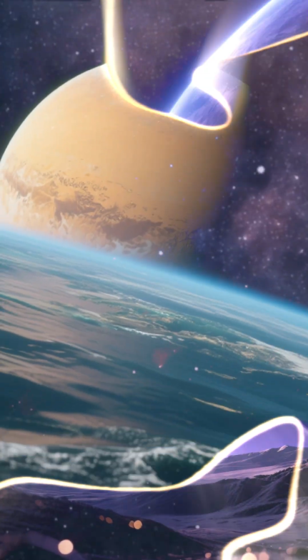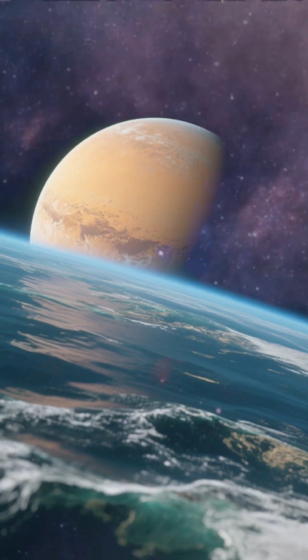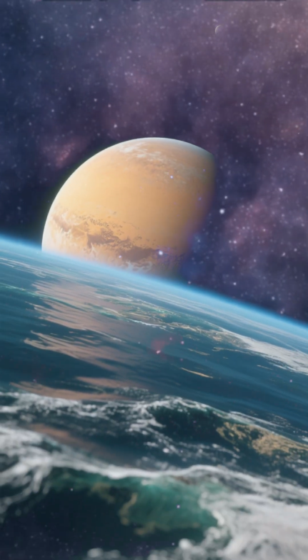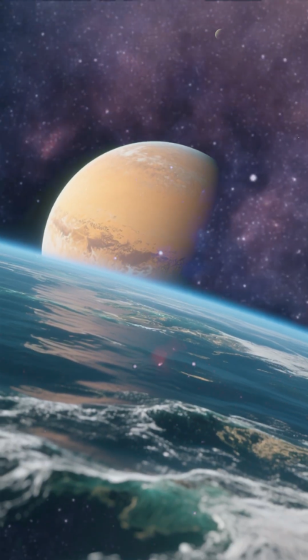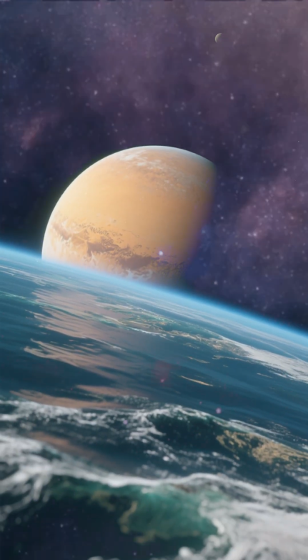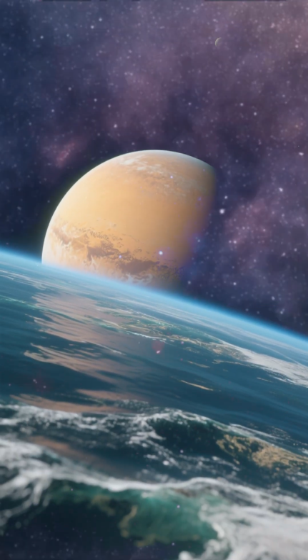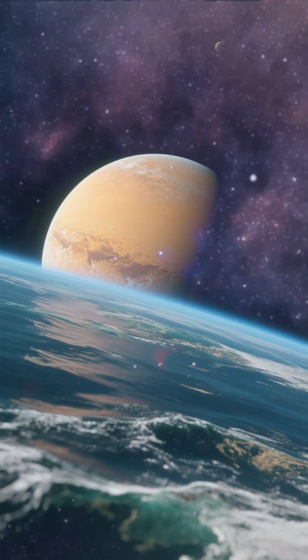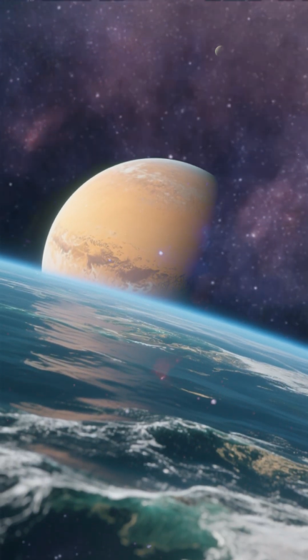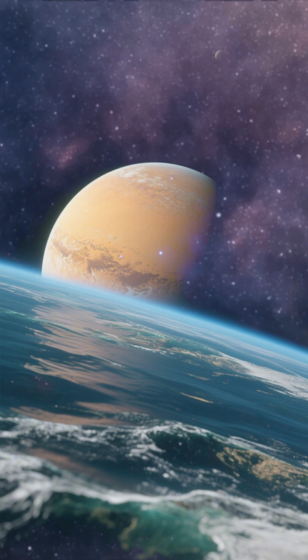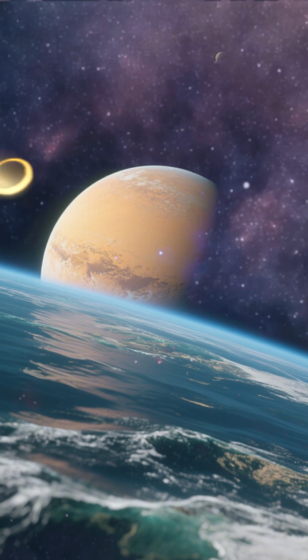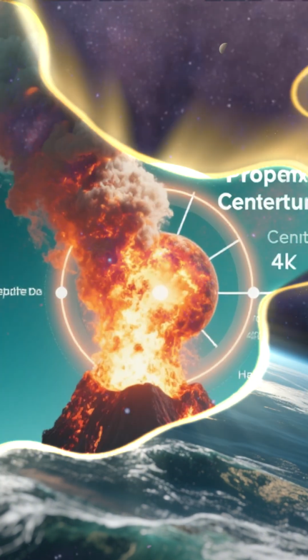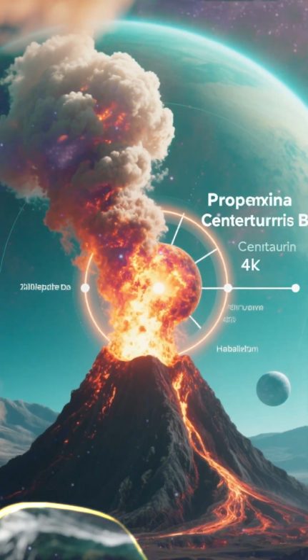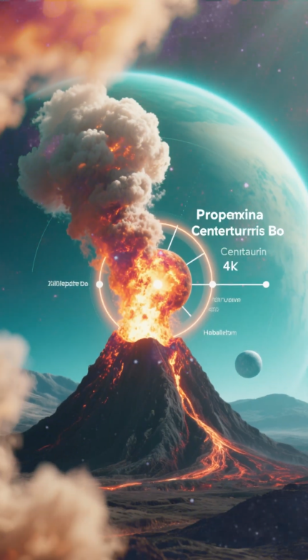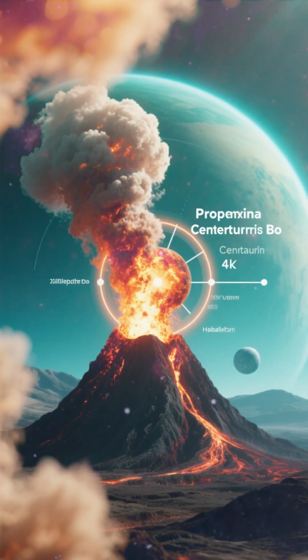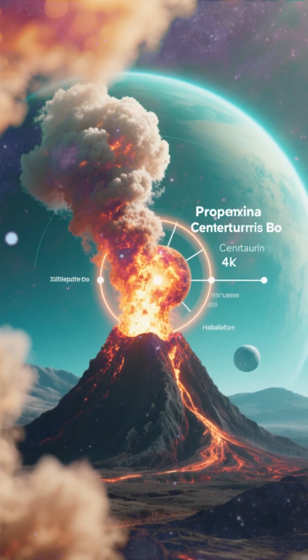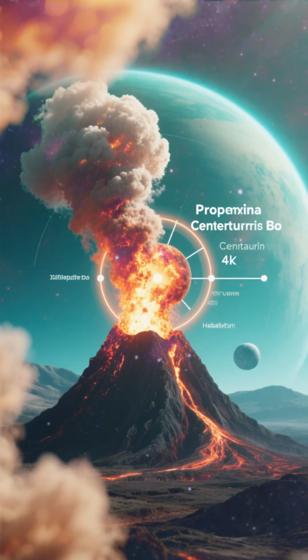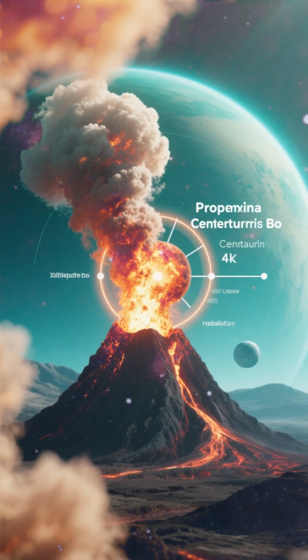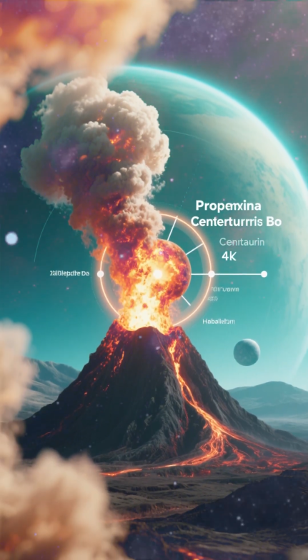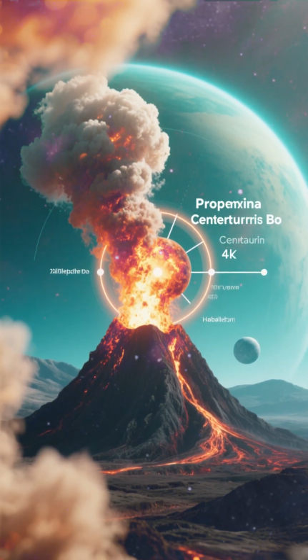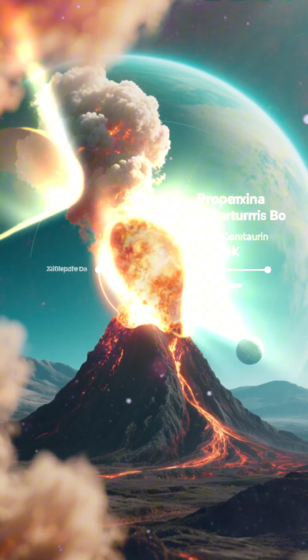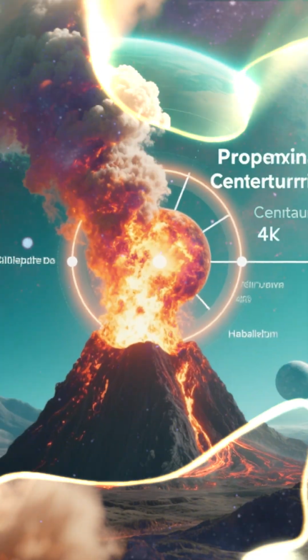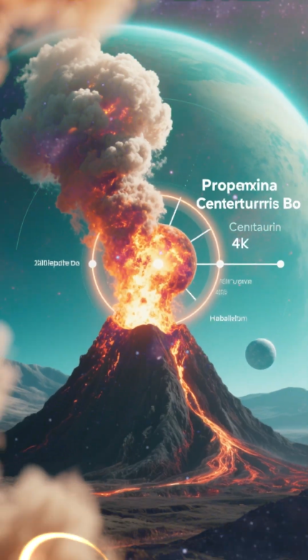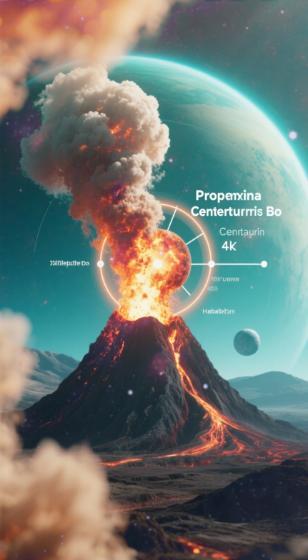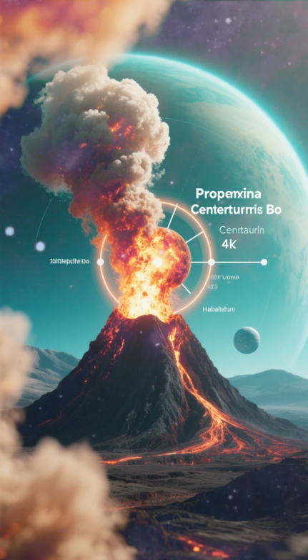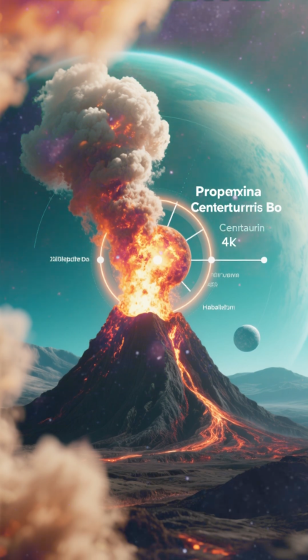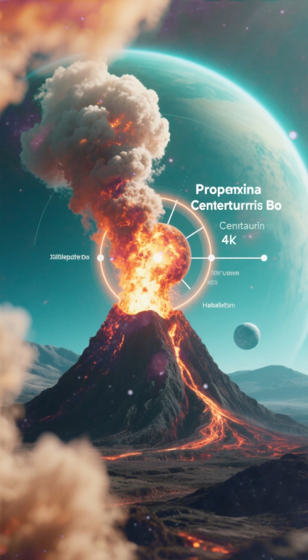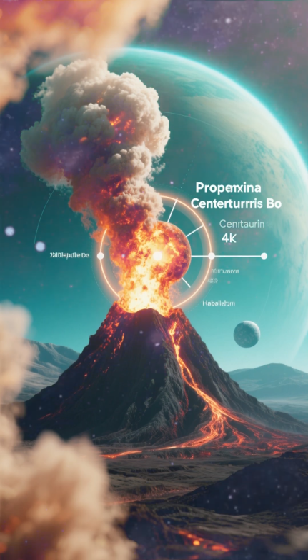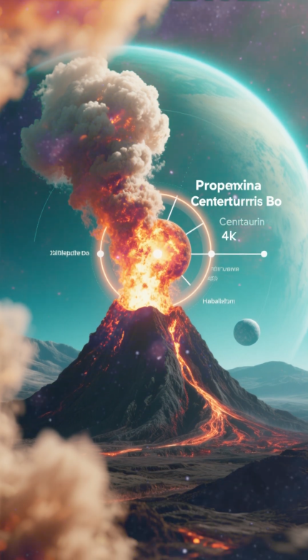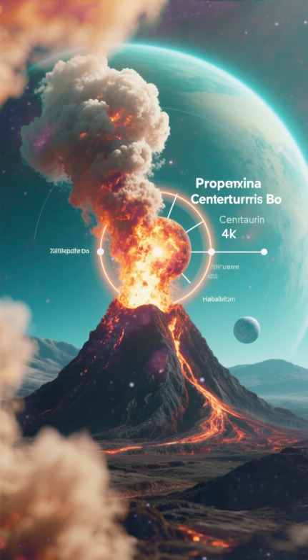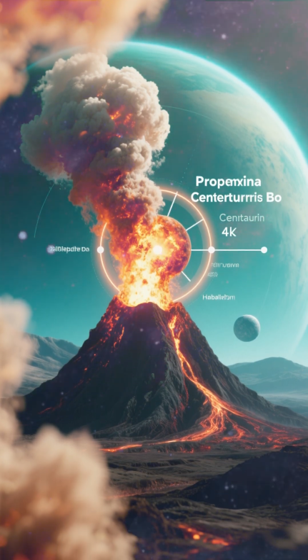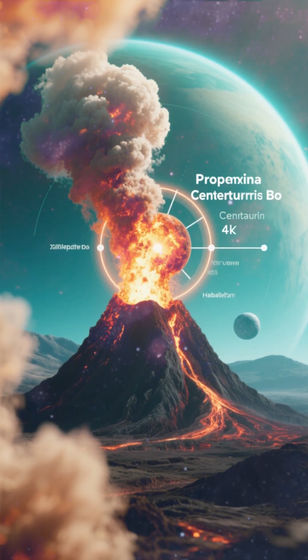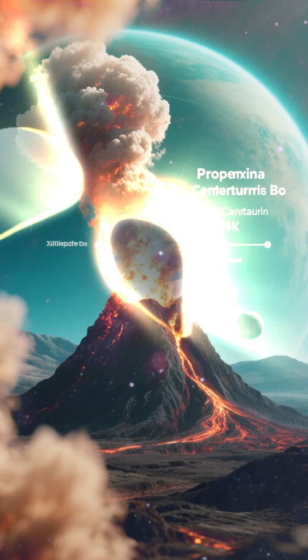Number 2 is Proxima Centauri b. This planet is a bit bigger than Earth, and it has a liquid water ocean. It's in the habitable zone of its star, and according to research, it might have an active volcano. That's awesome.